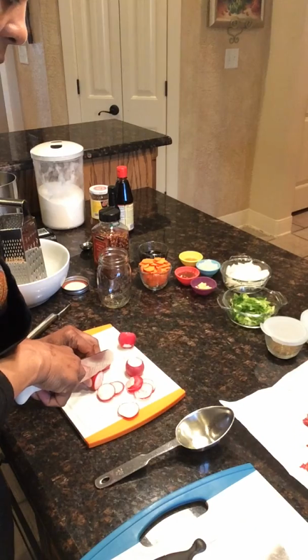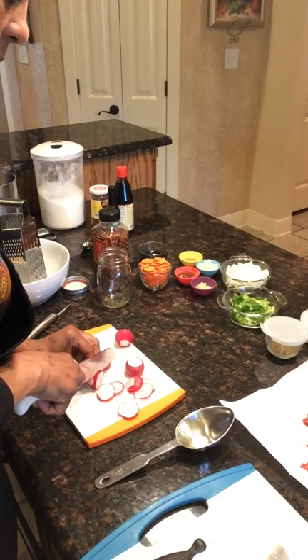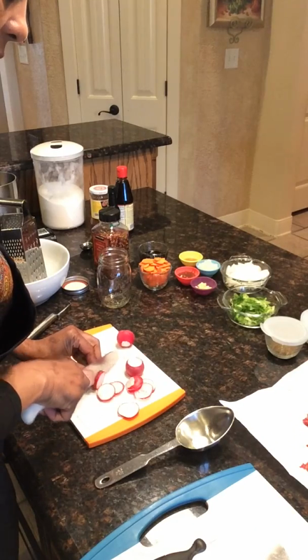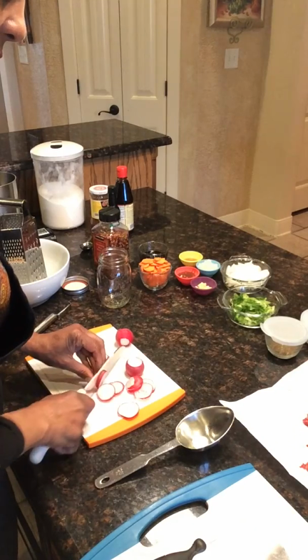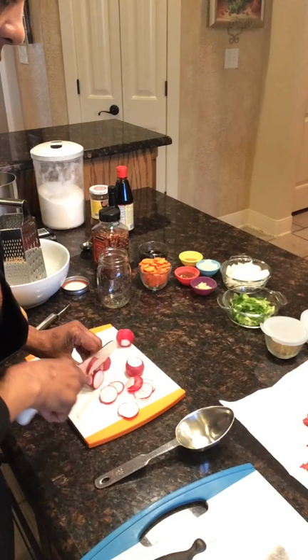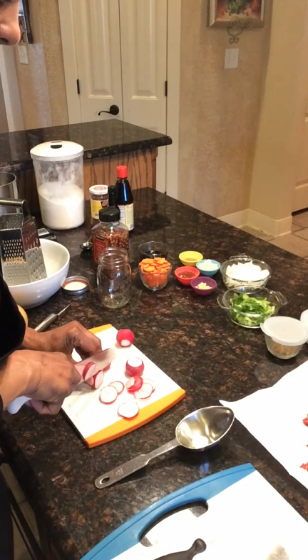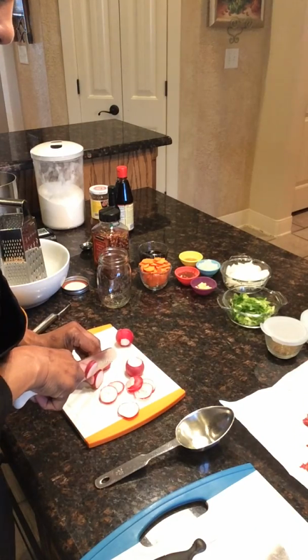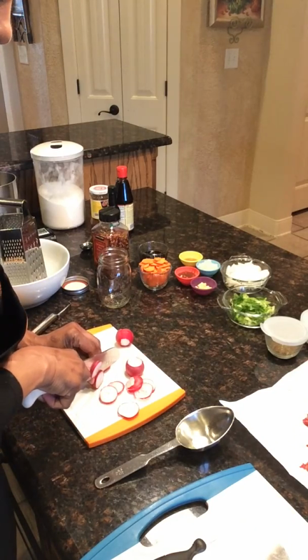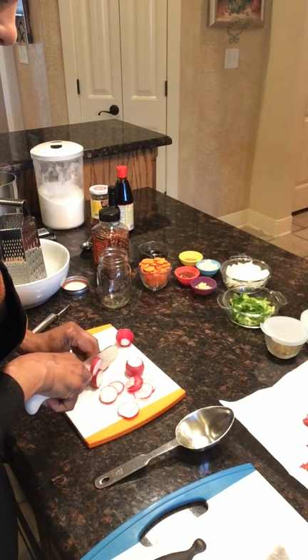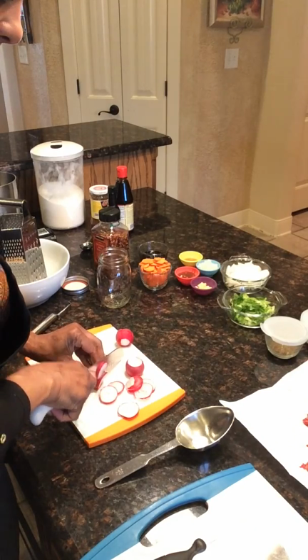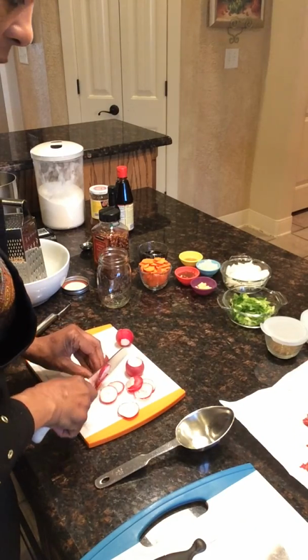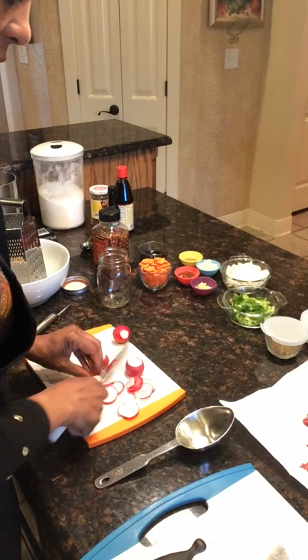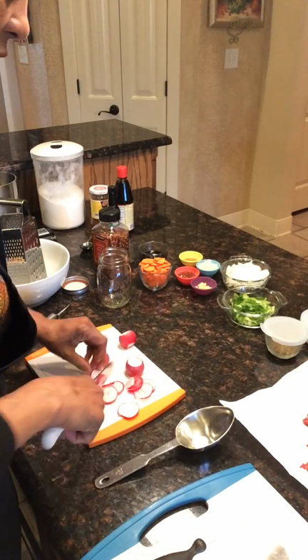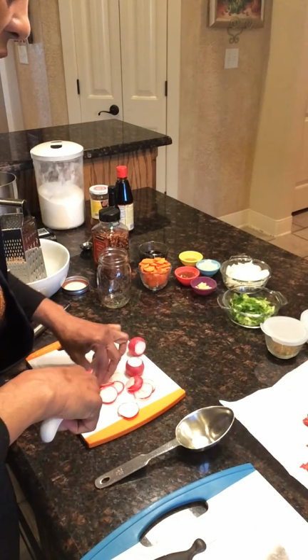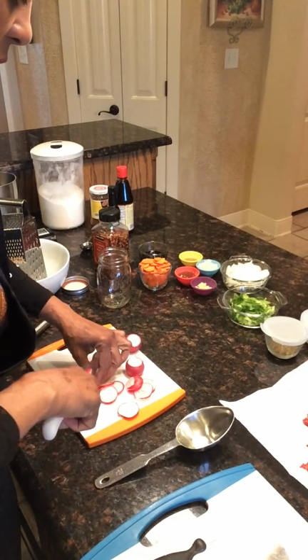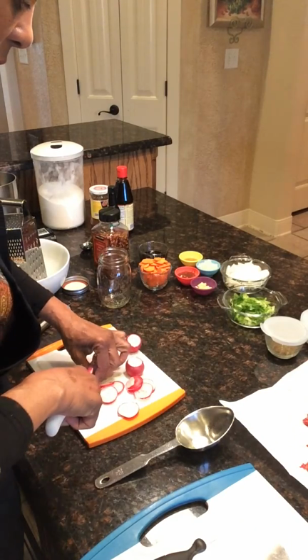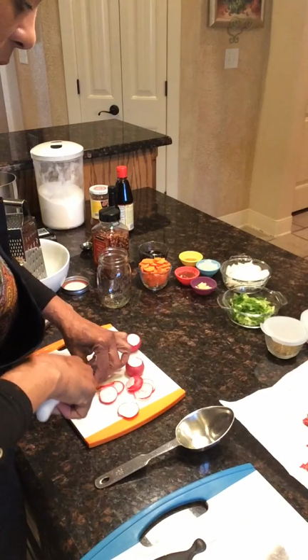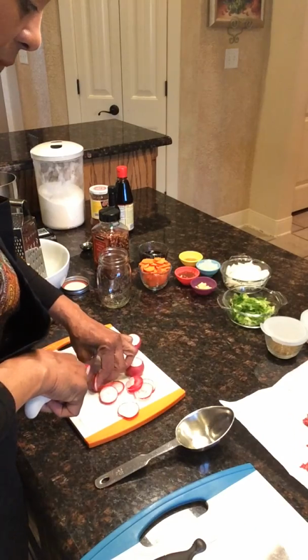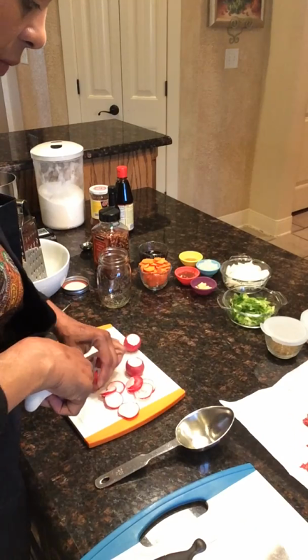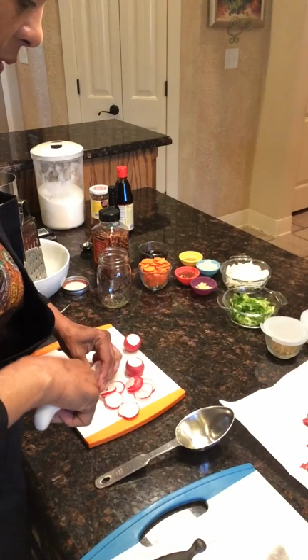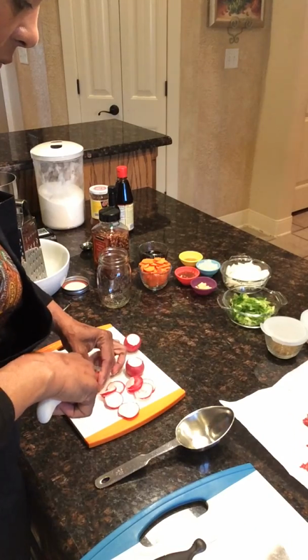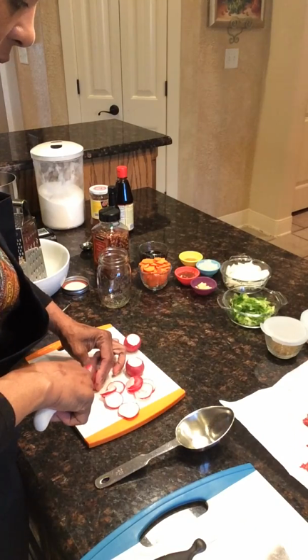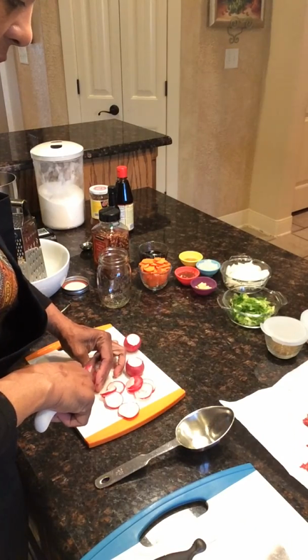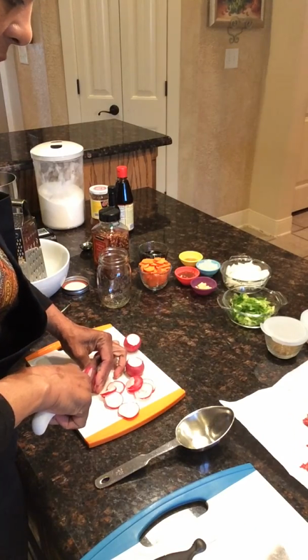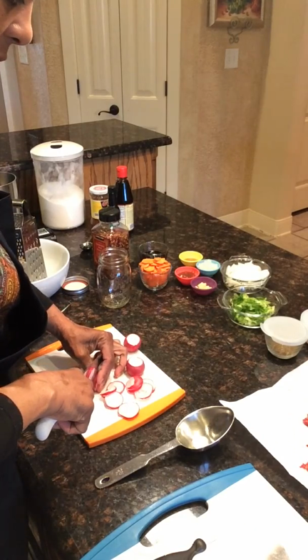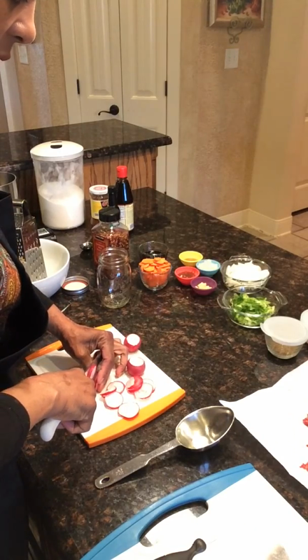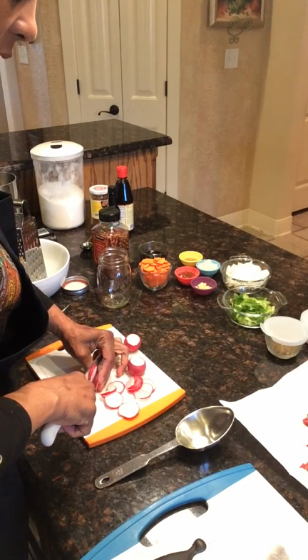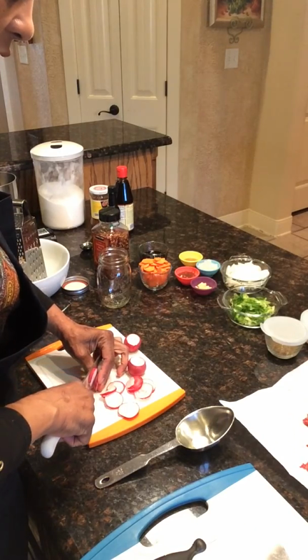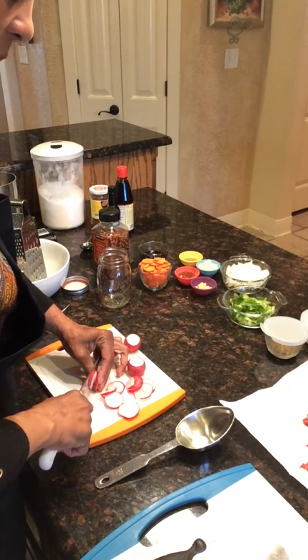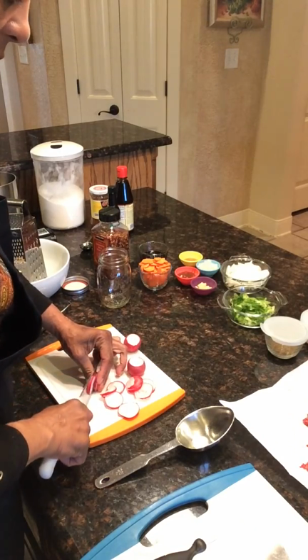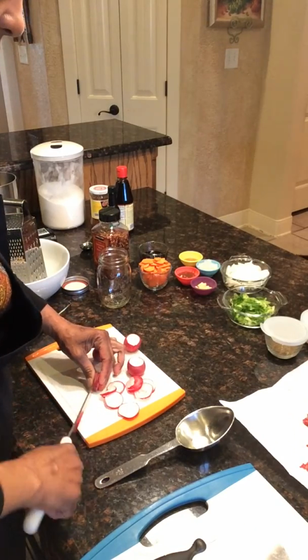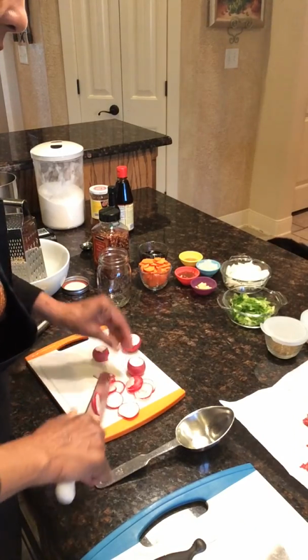We're going to put these in the jar. Just make sure you don't cut your fingers — they're oddly shaped sometimes.